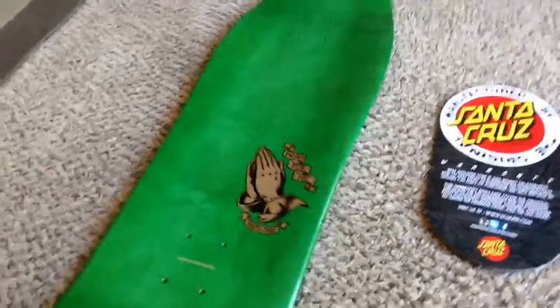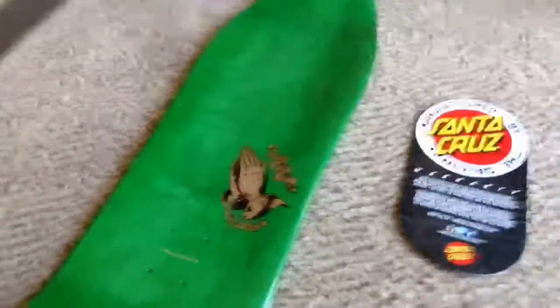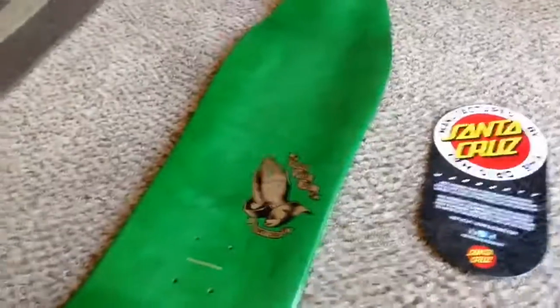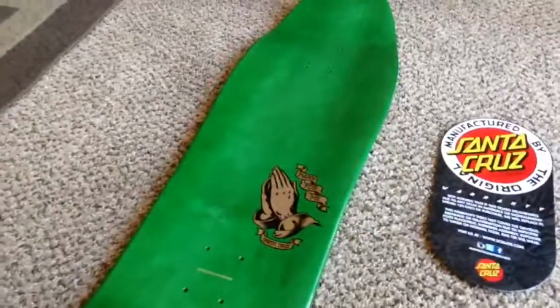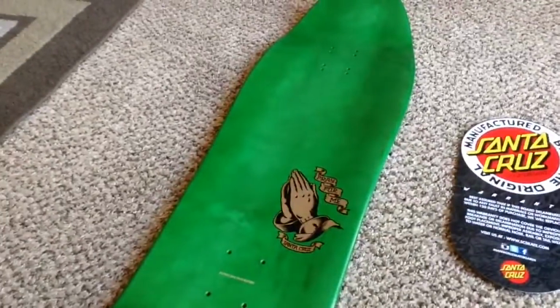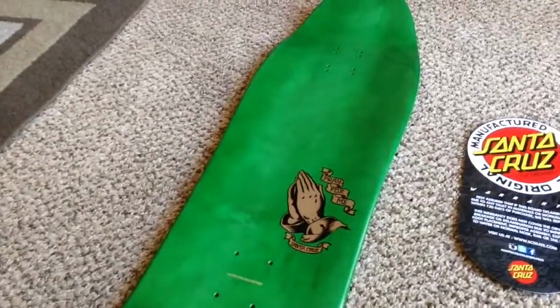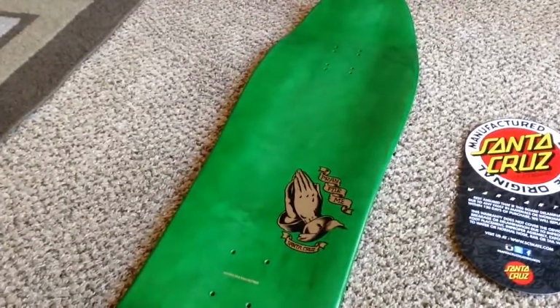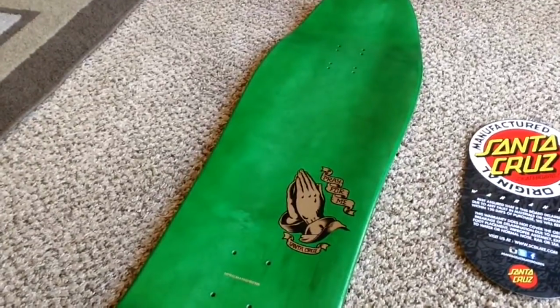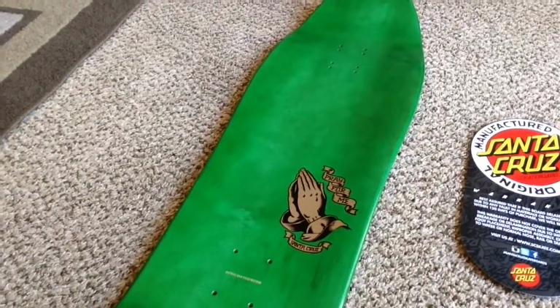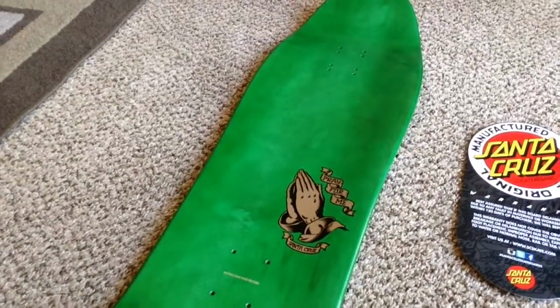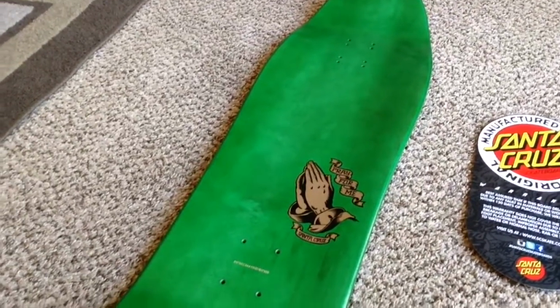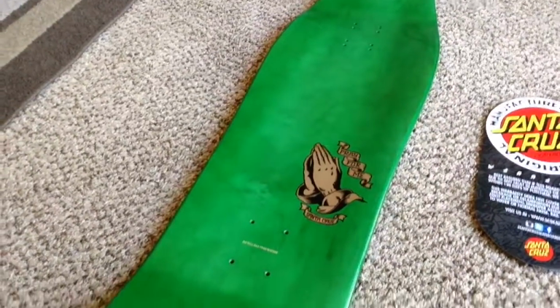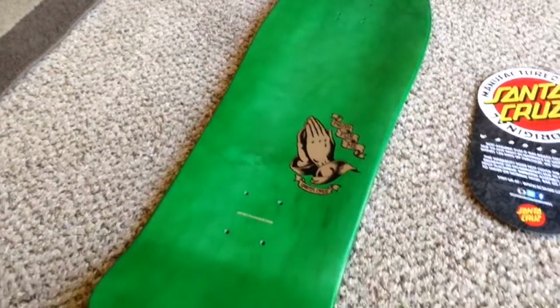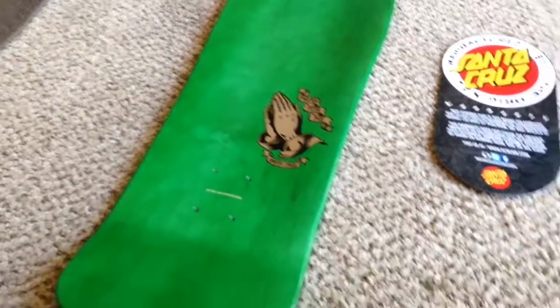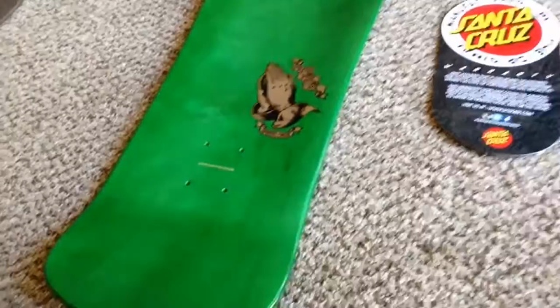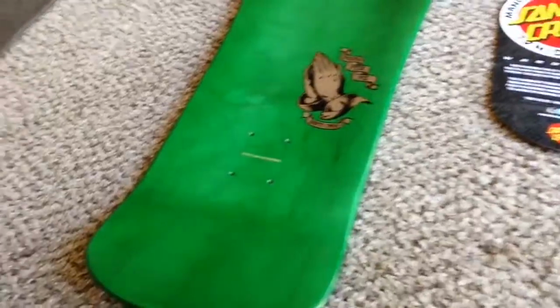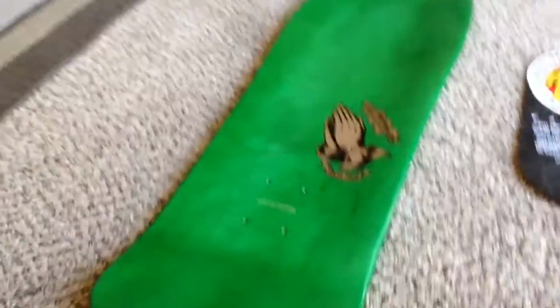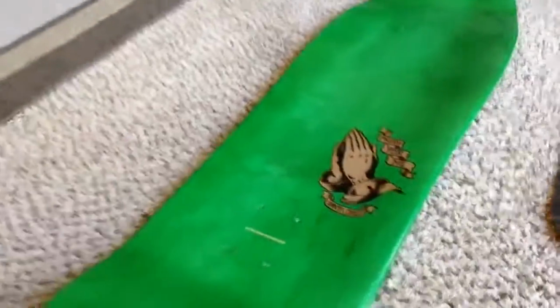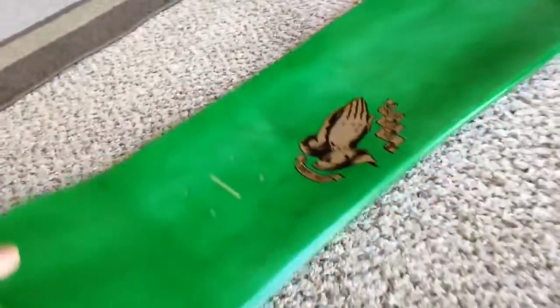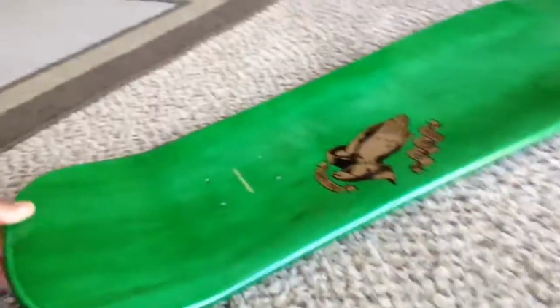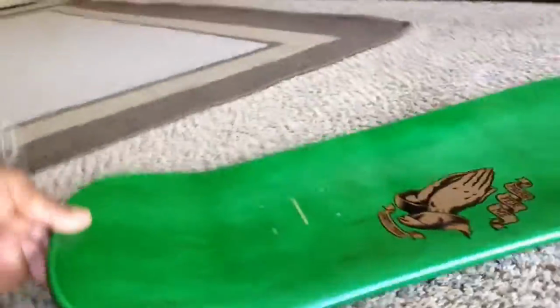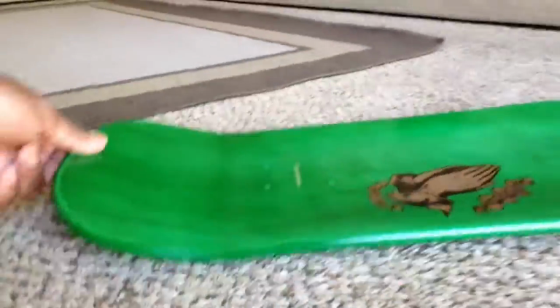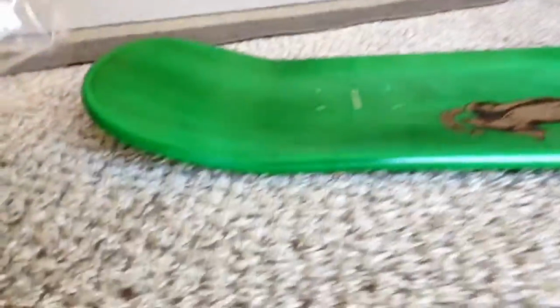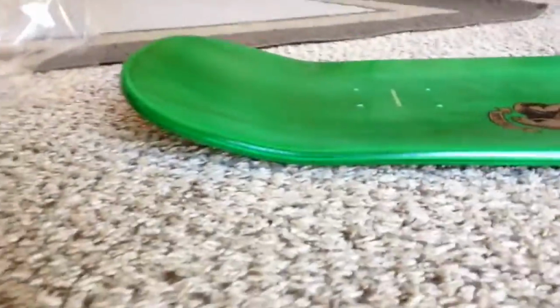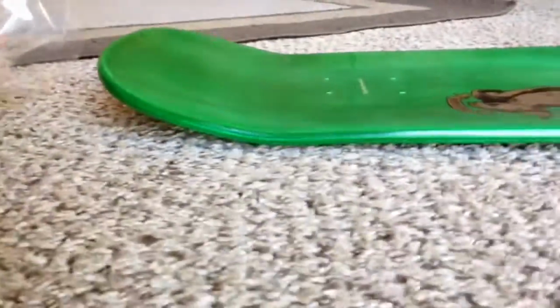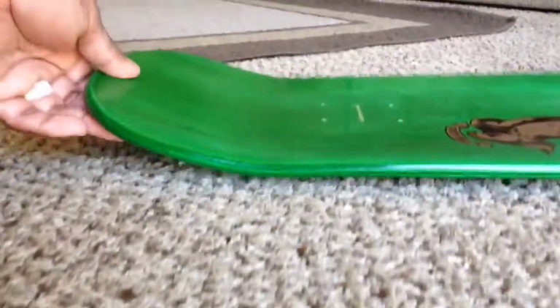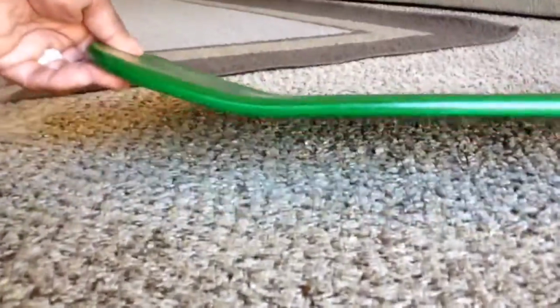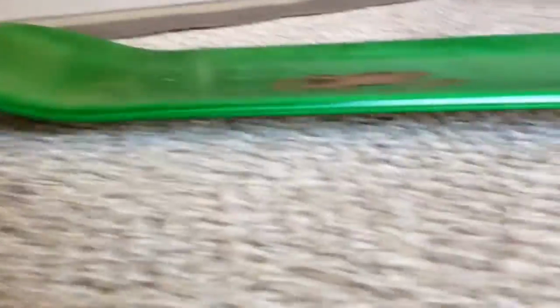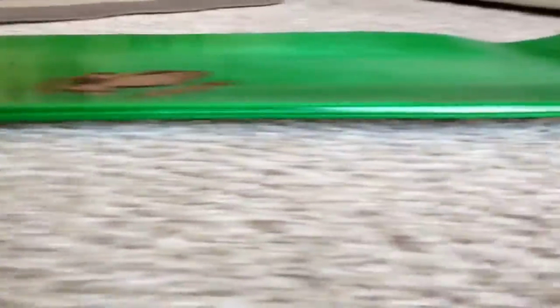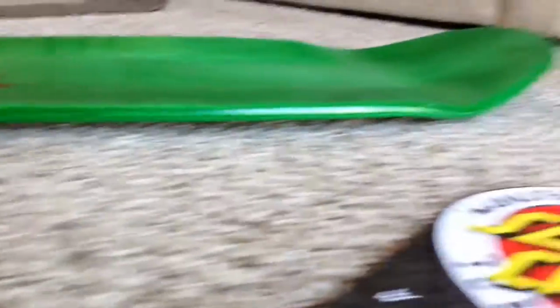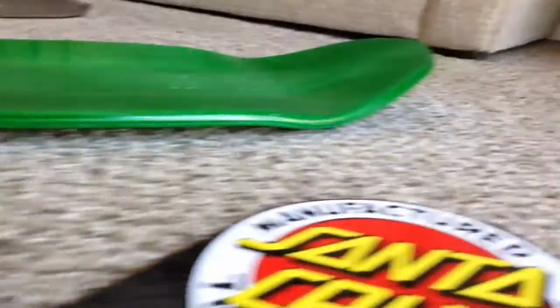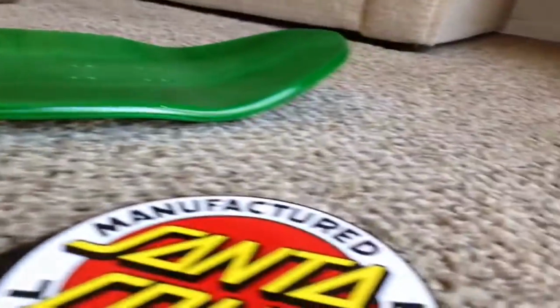Thanks for clicking on the video. Today I'm going to show the Jason Jesse Guadalupe in Green by Santa Cruz. Old school tail, nose kicks up a little bit.